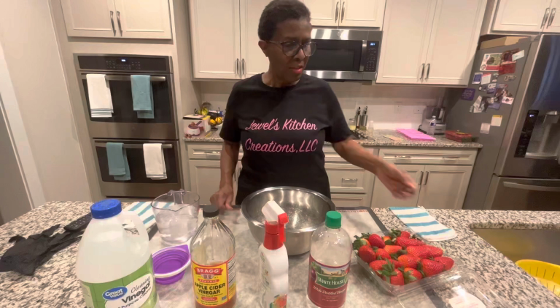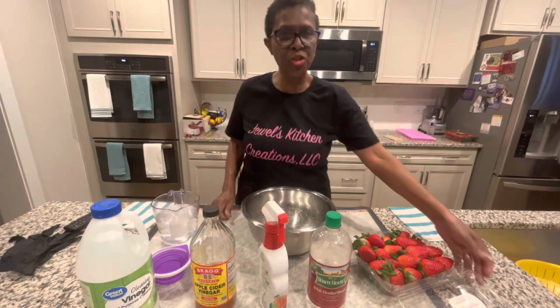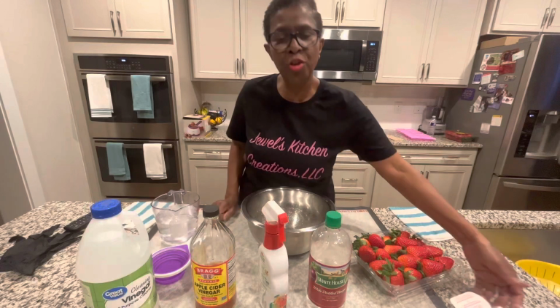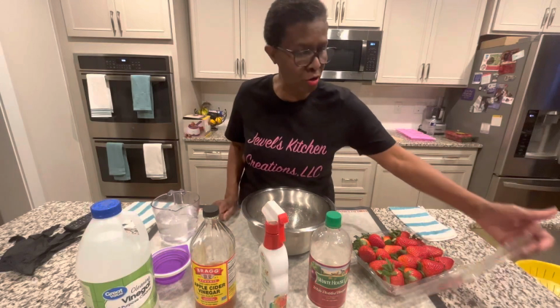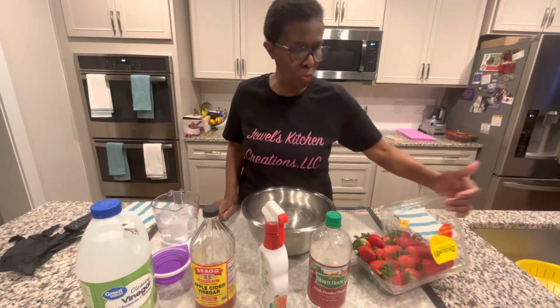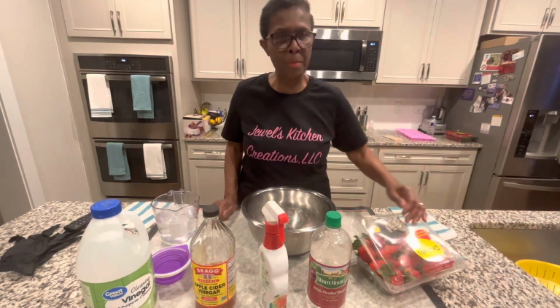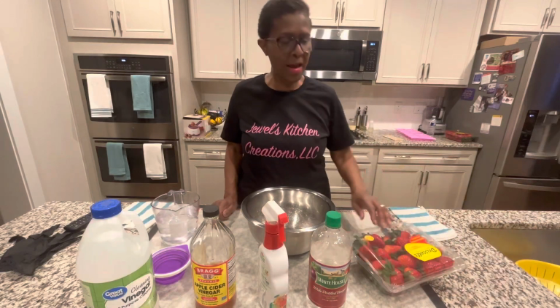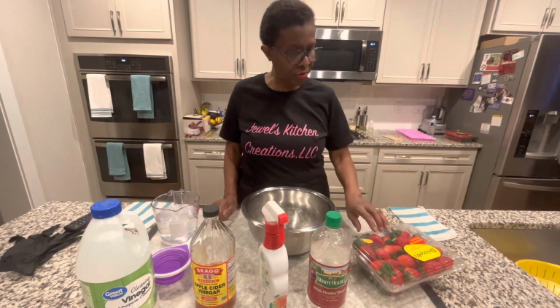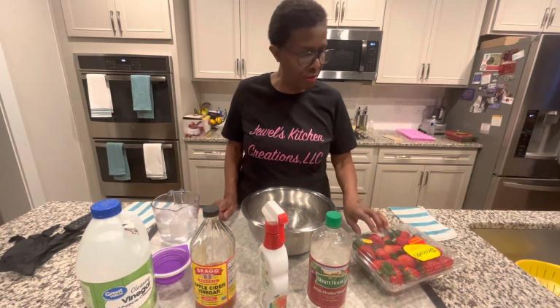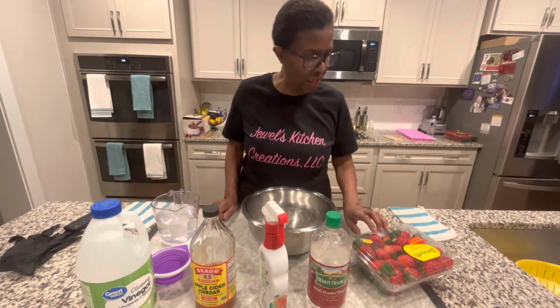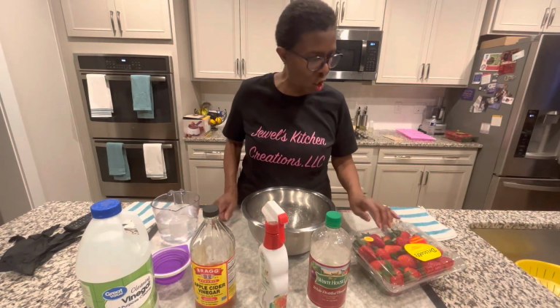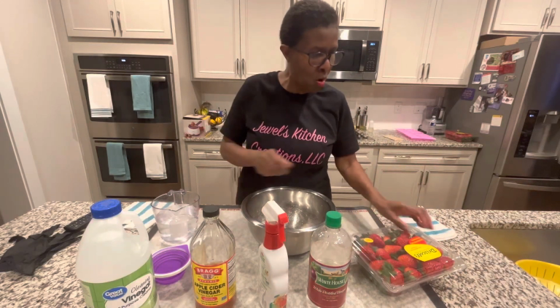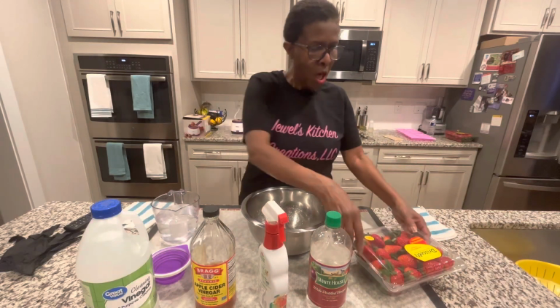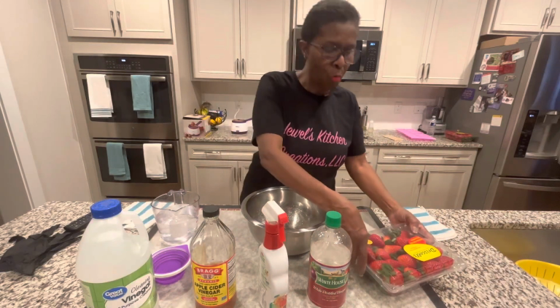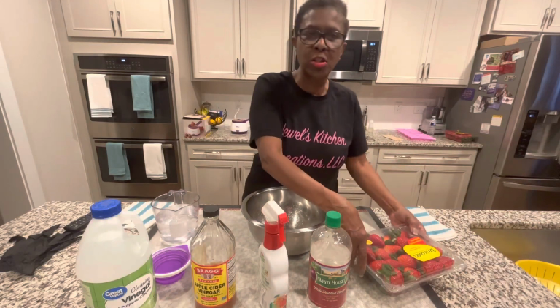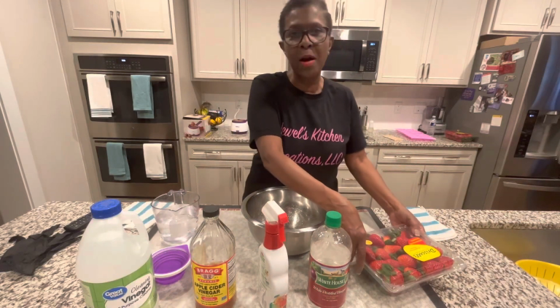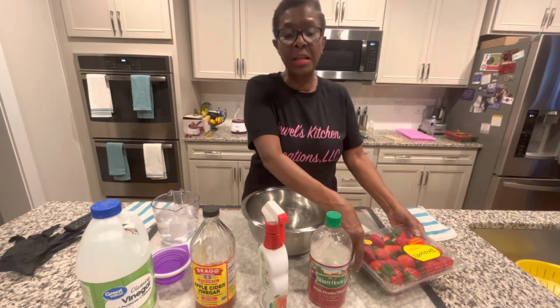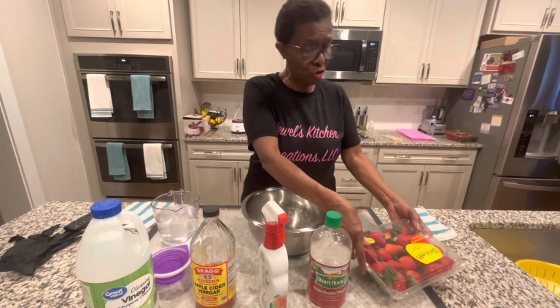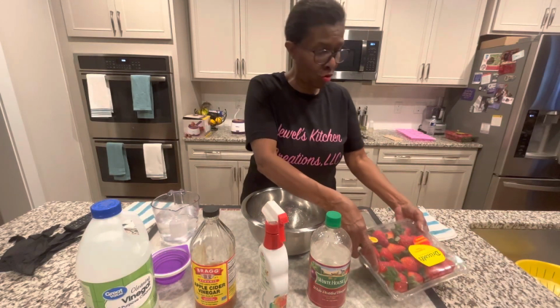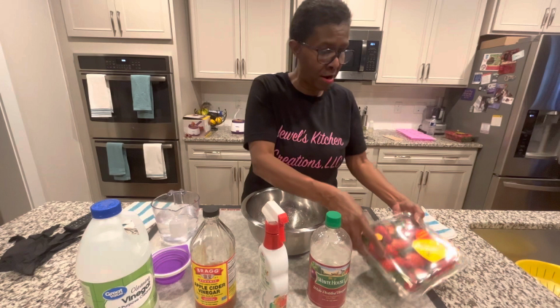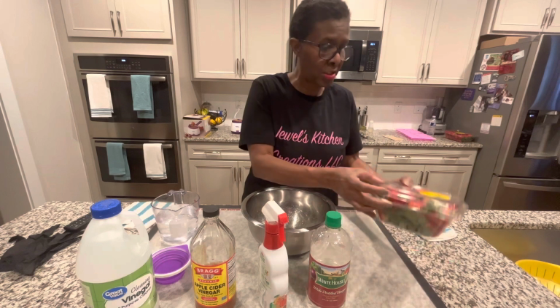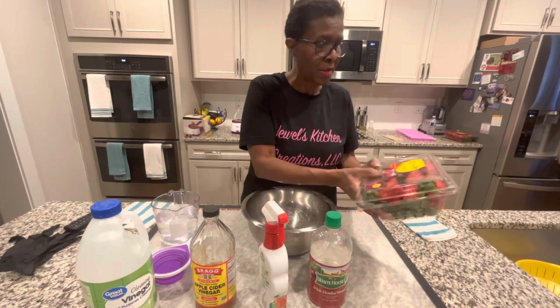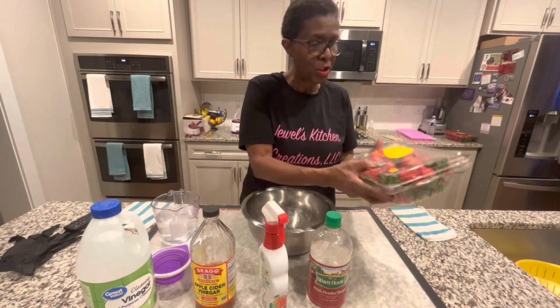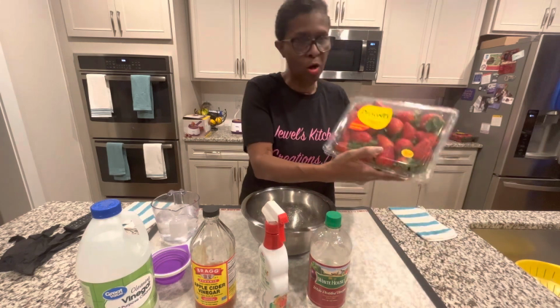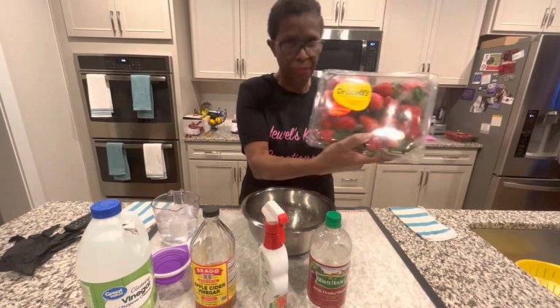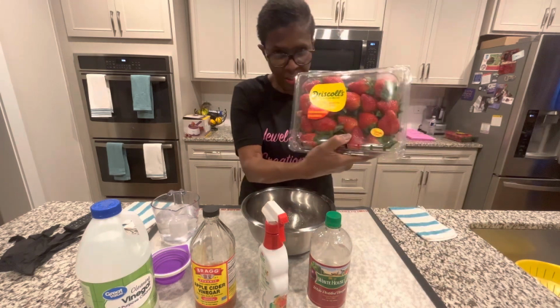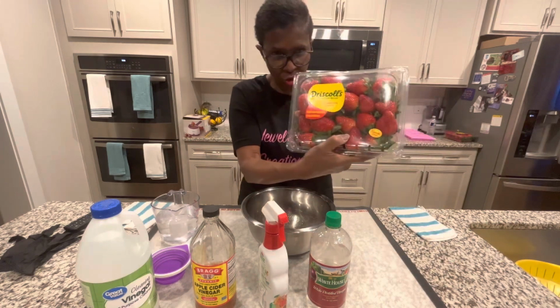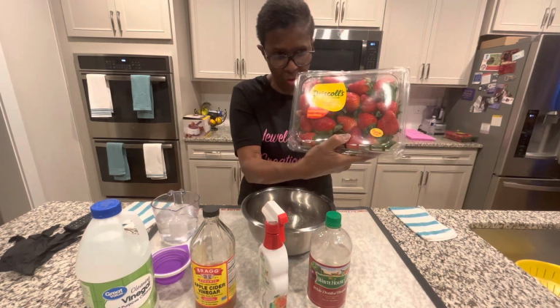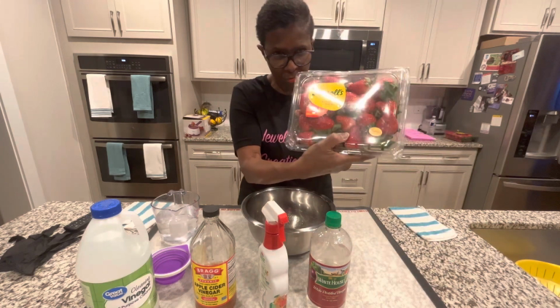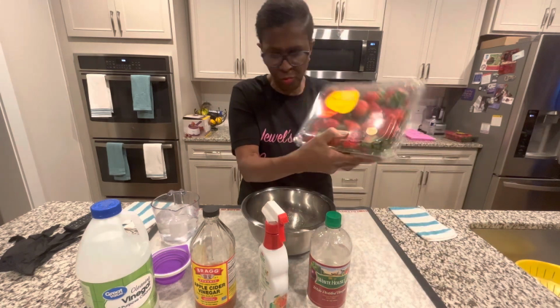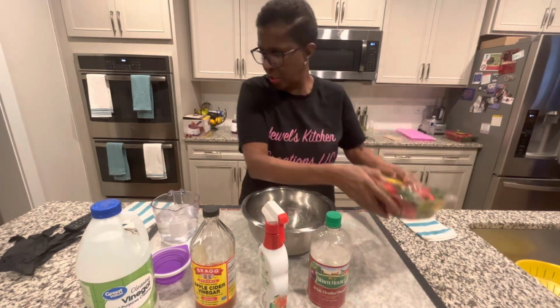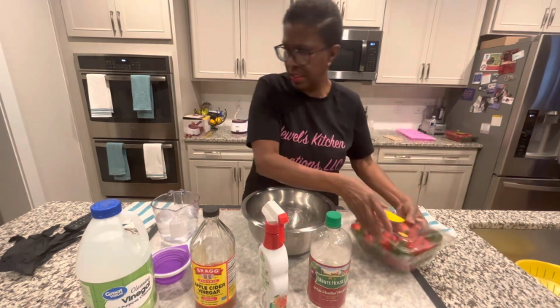This is your girl Jewel coming back with another video. We're going to talk about cleaning strawberries. These are the strawberries we're going to clean.